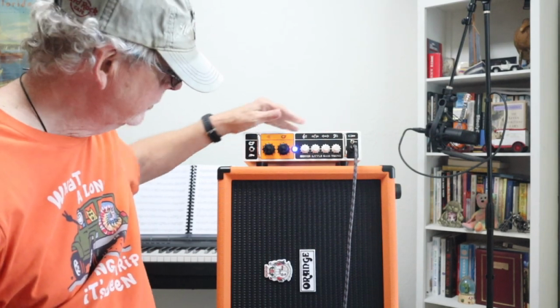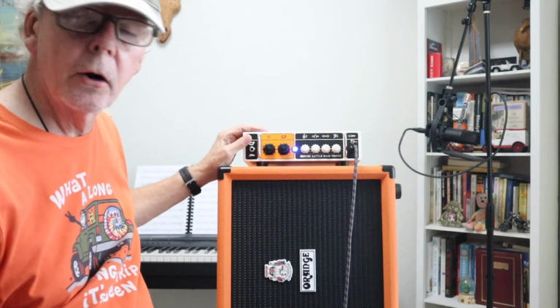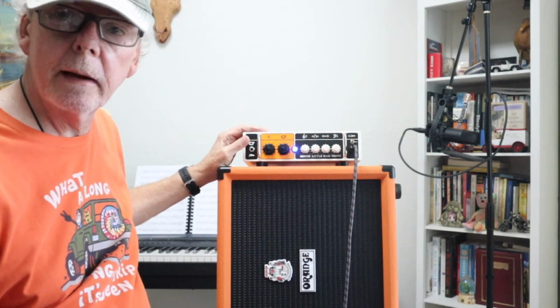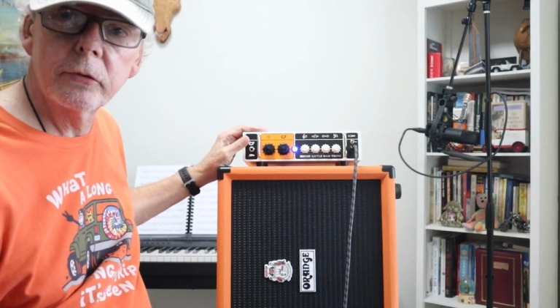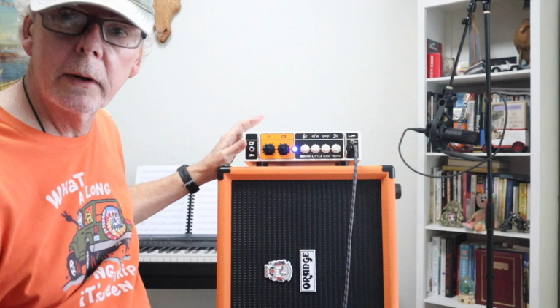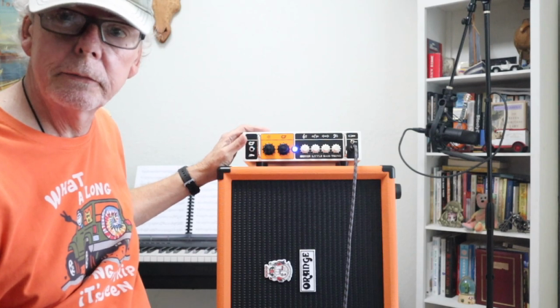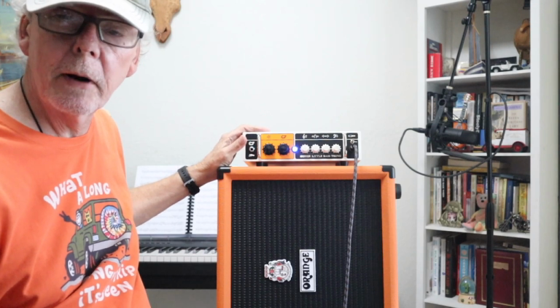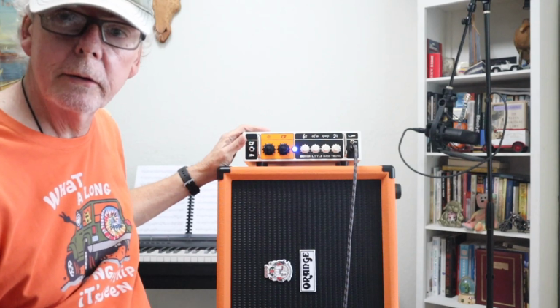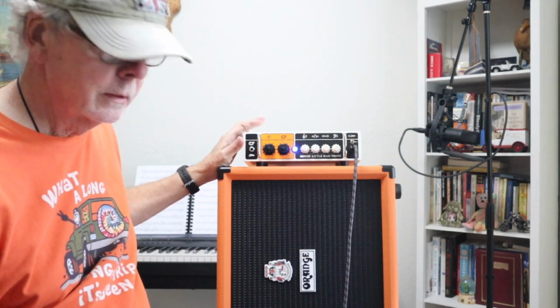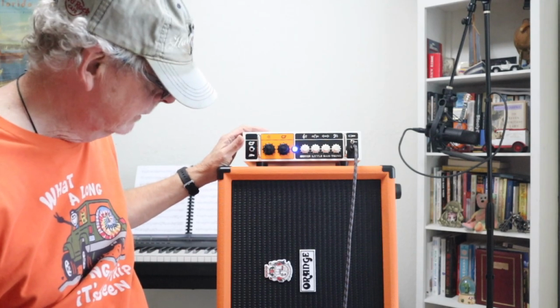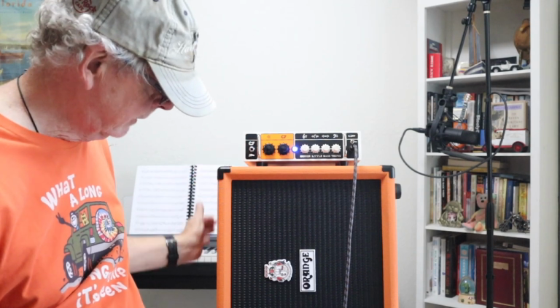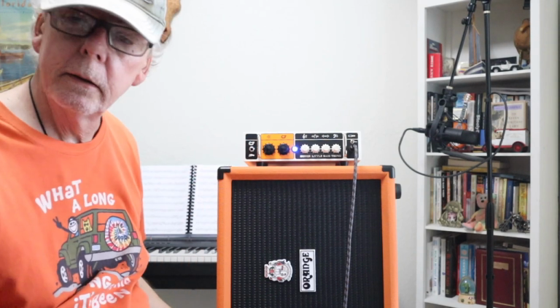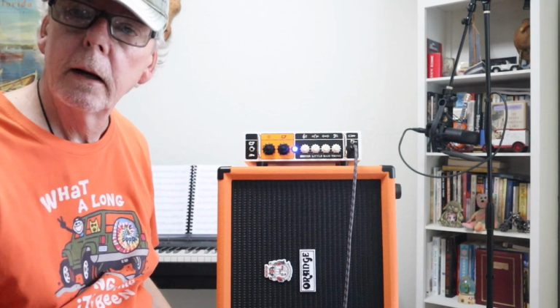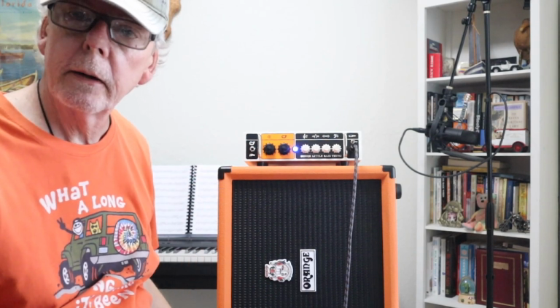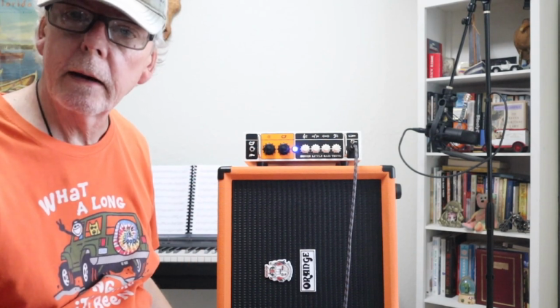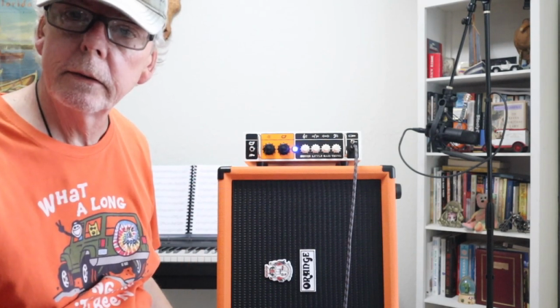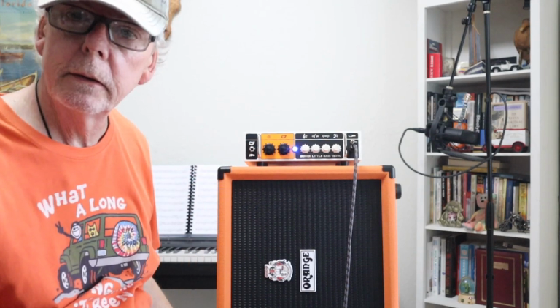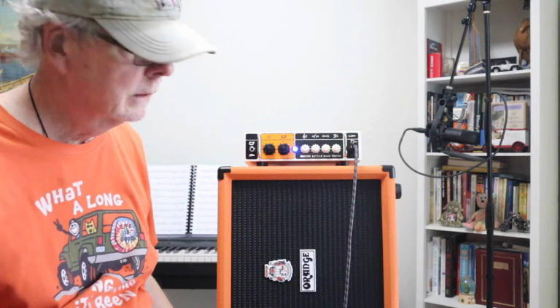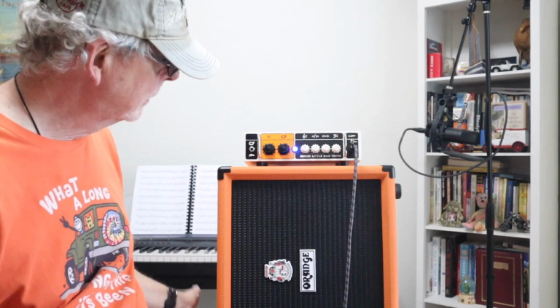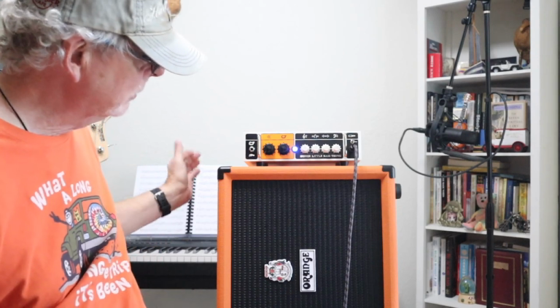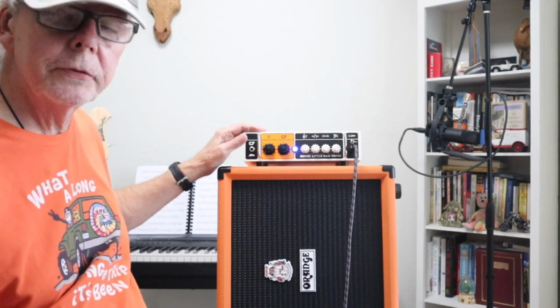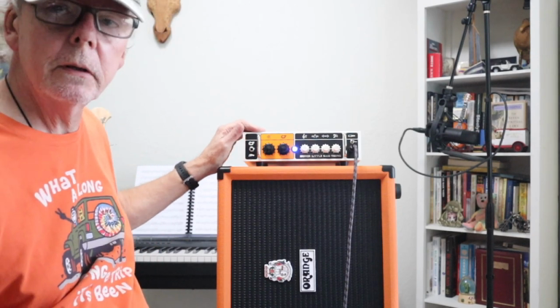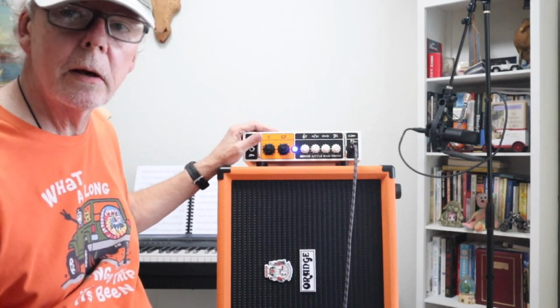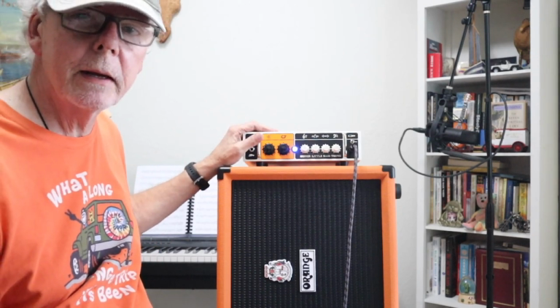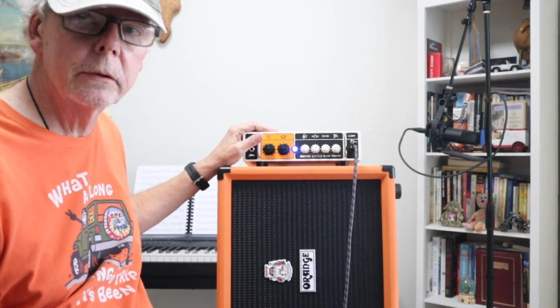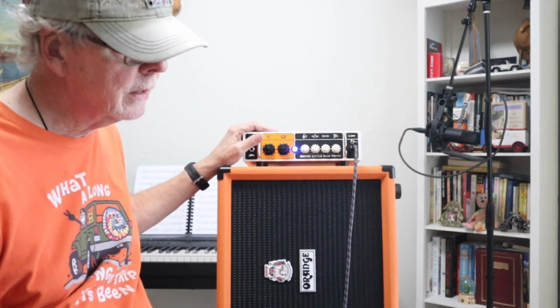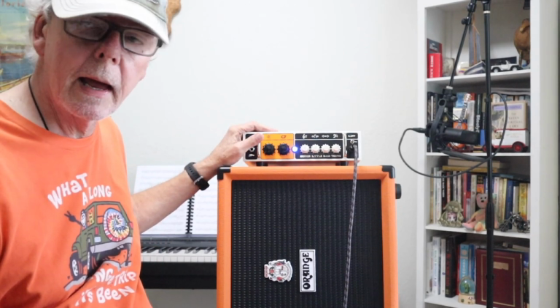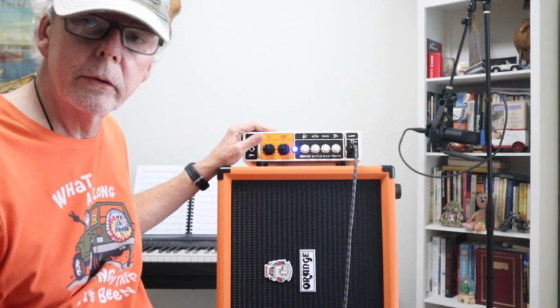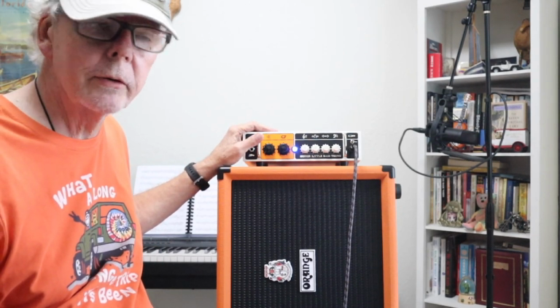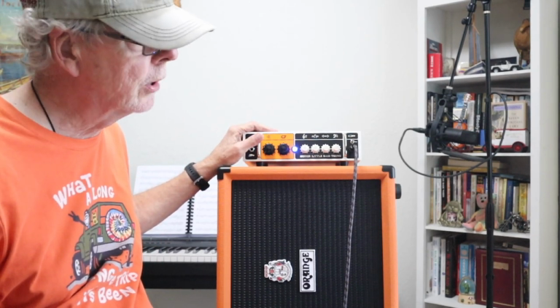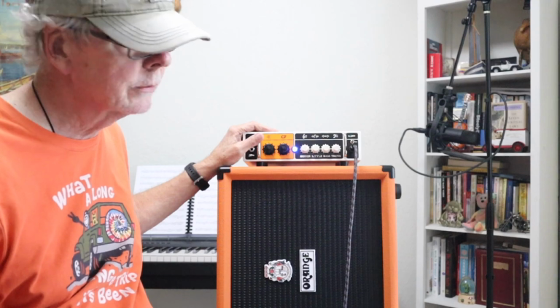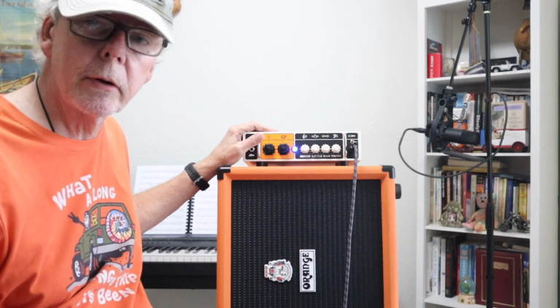So there you go — a nice 500-watt amplifier. Of course, that's going into four ohms. This is an eight-ohm cabinet, so if you want the full 500 watts you'll need to add another cabinet. At 250 watts it's not bad at all — it's very loud and very strong.